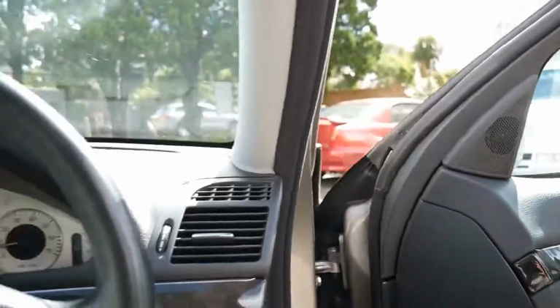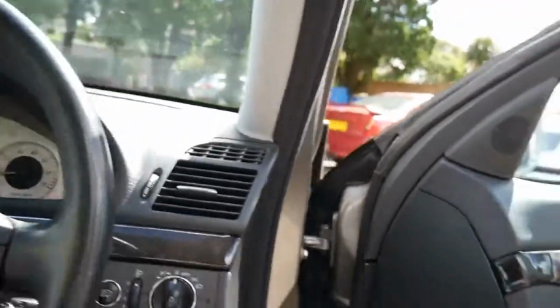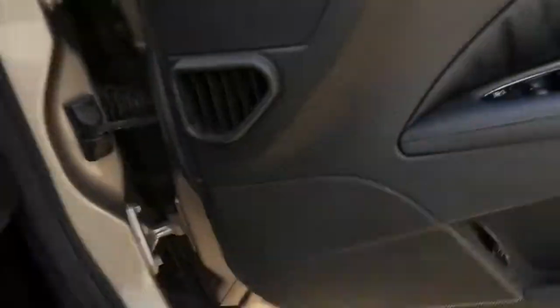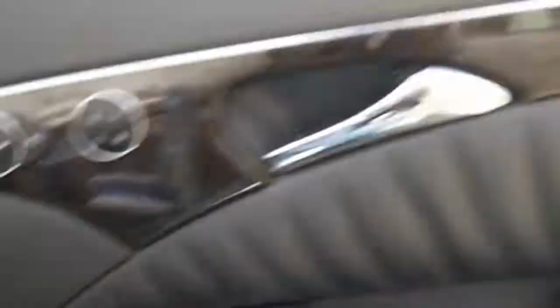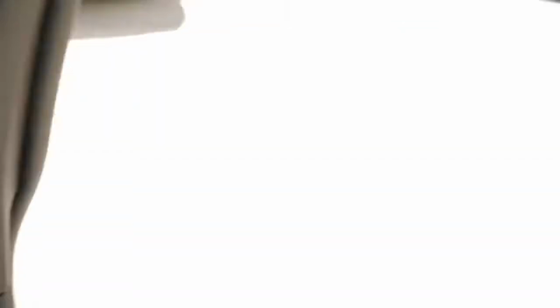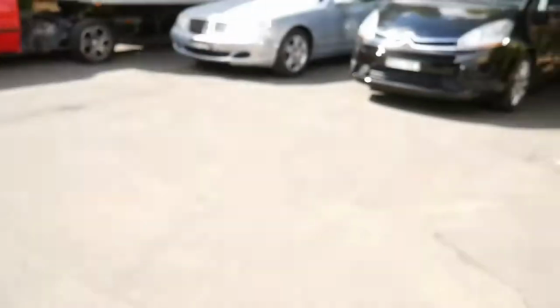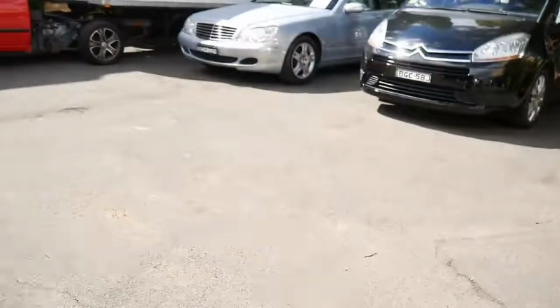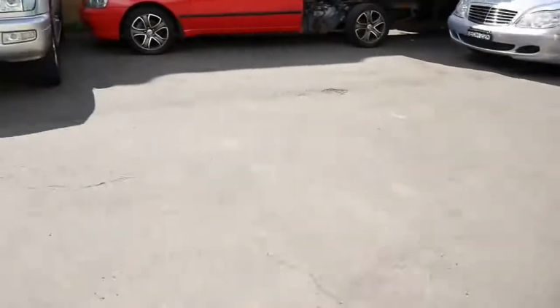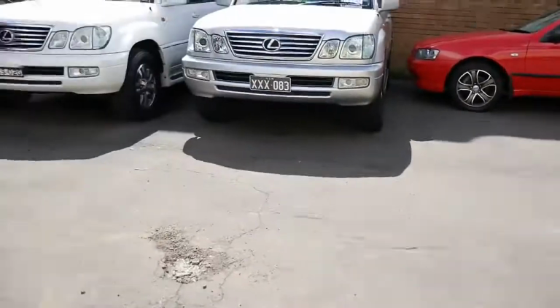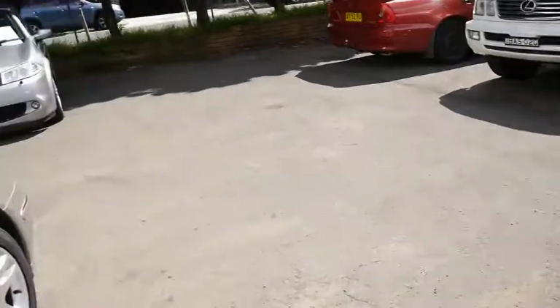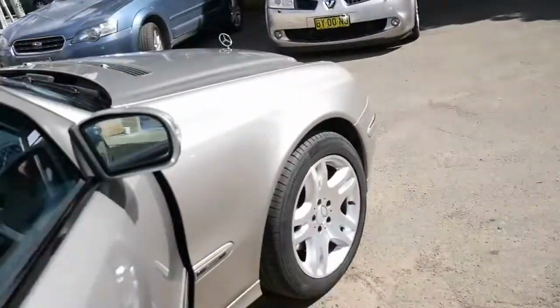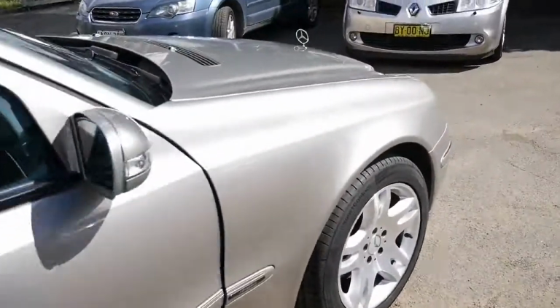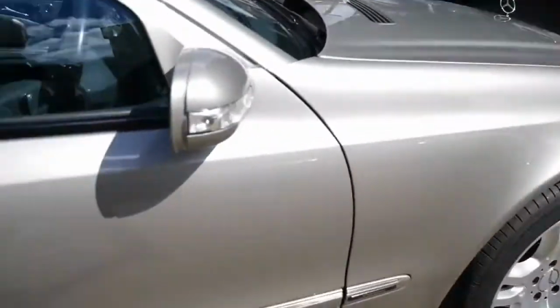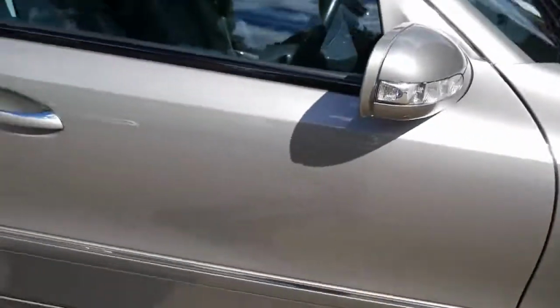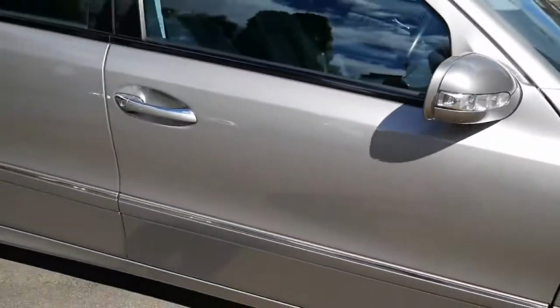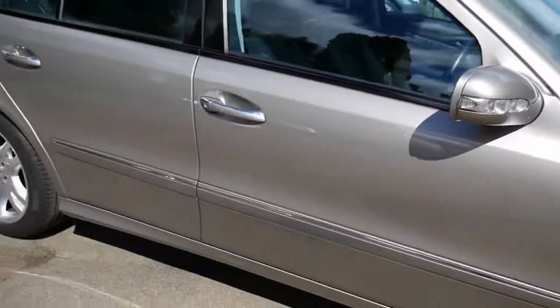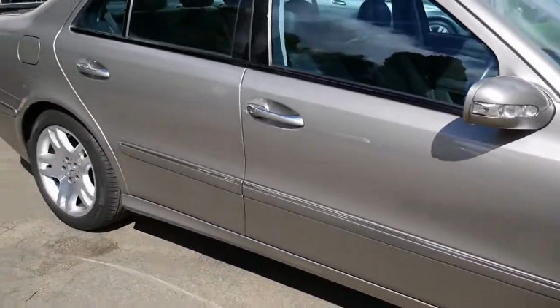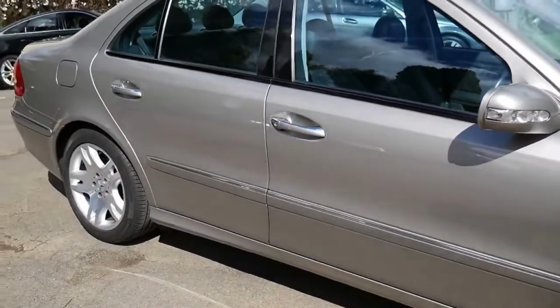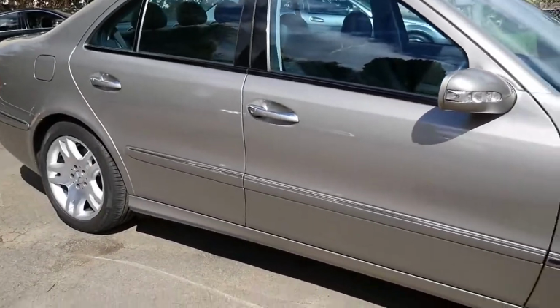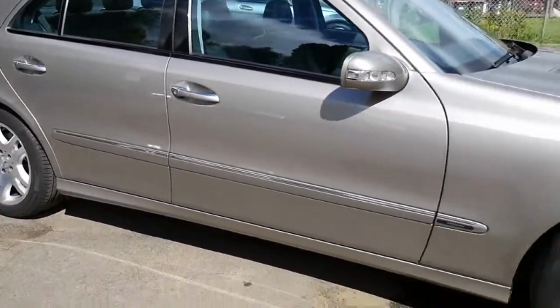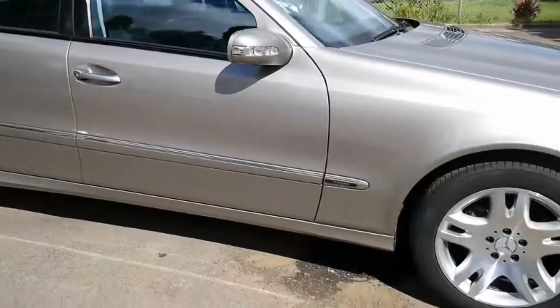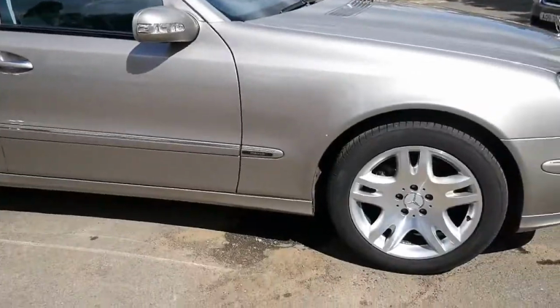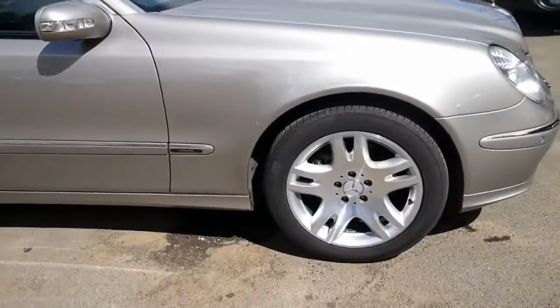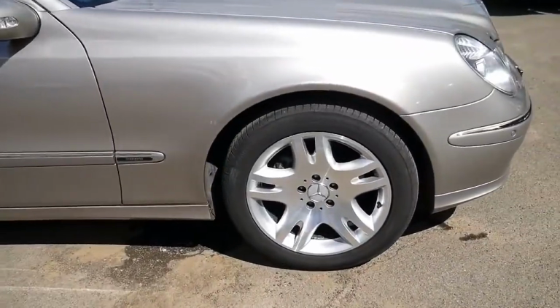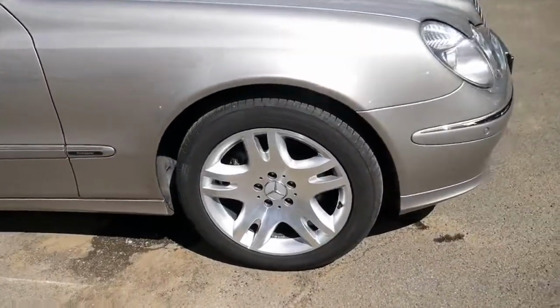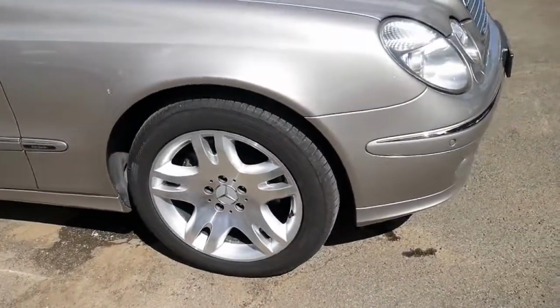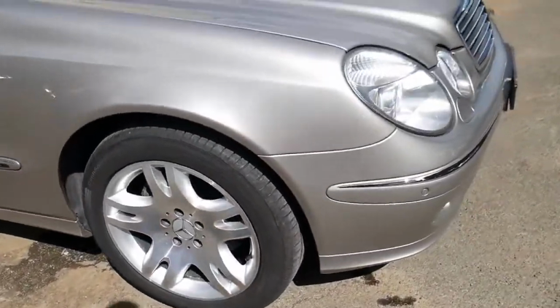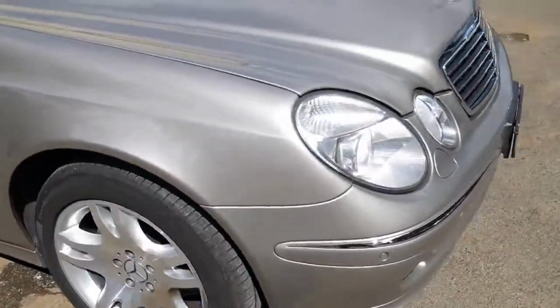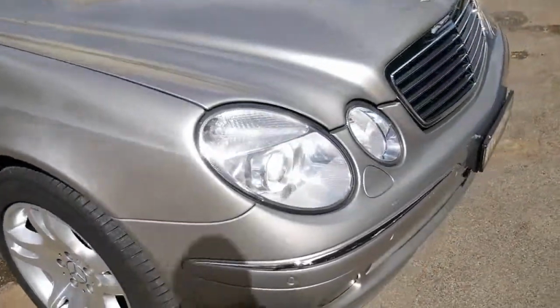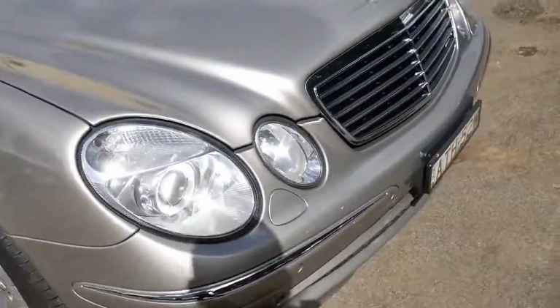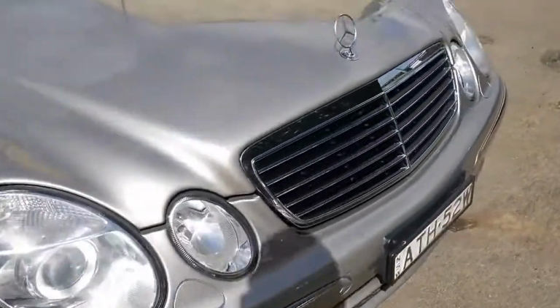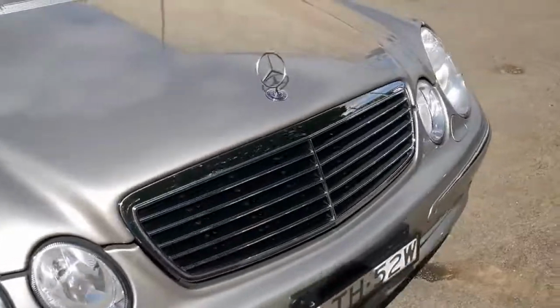Our company is called the Old Timer Centre. We're located in Merrickville — this is our car park actually, we've got about 80 cars inside. Just wanted to get this car outside so you can see how good it looks. We've been doing this since 1994. My name's Richard, or you can see Philip. We're open every day except Sunday.